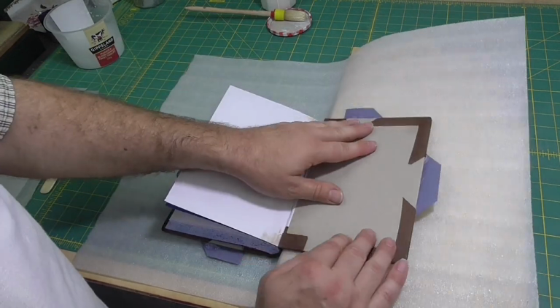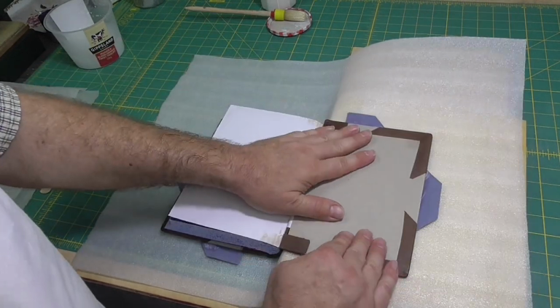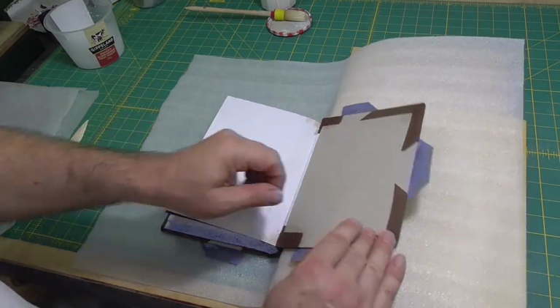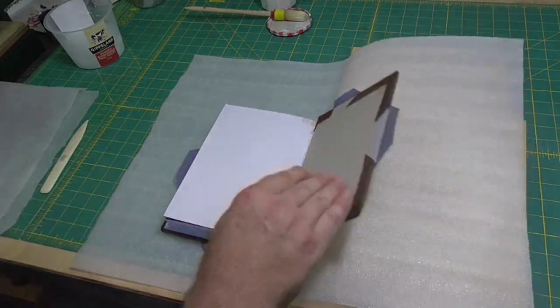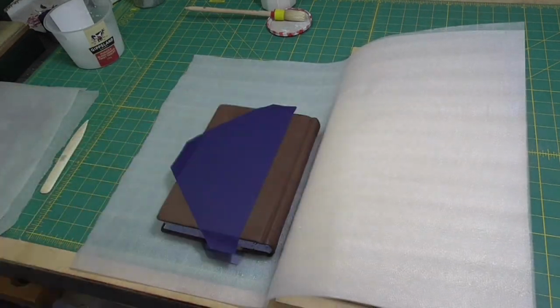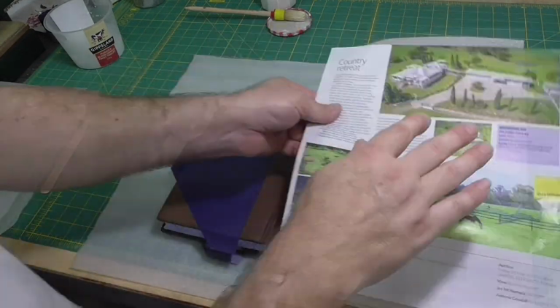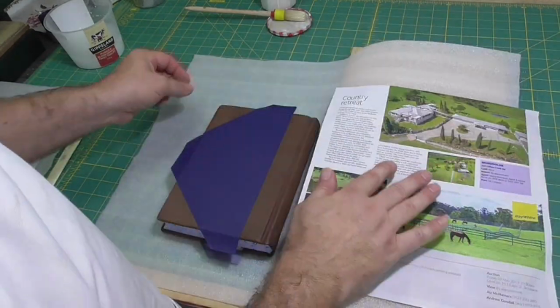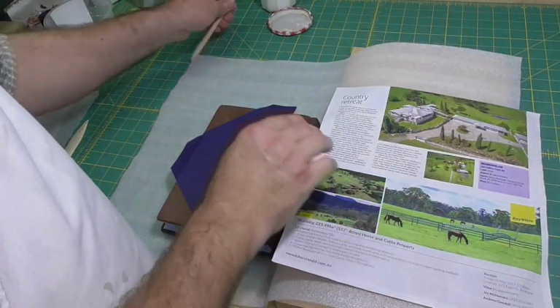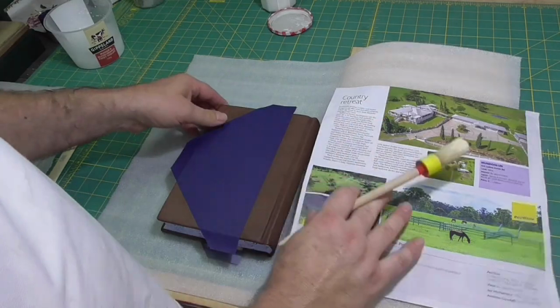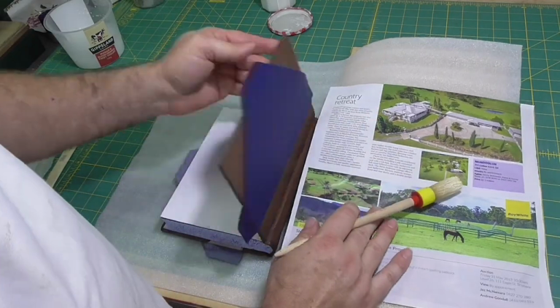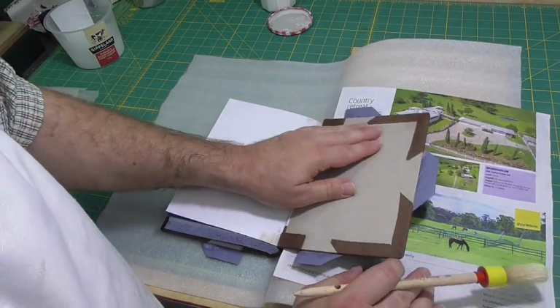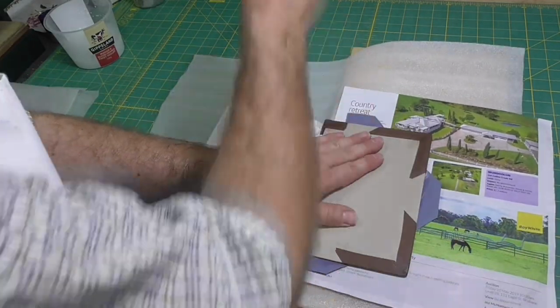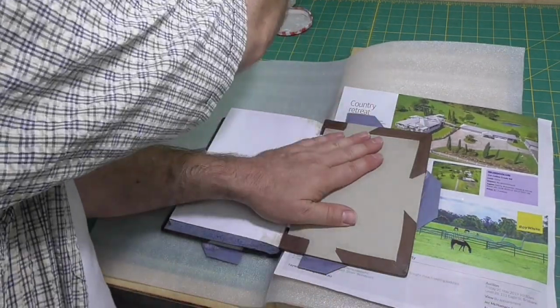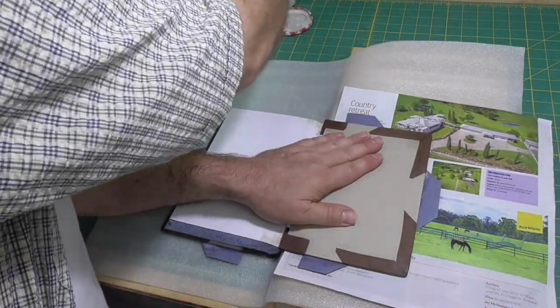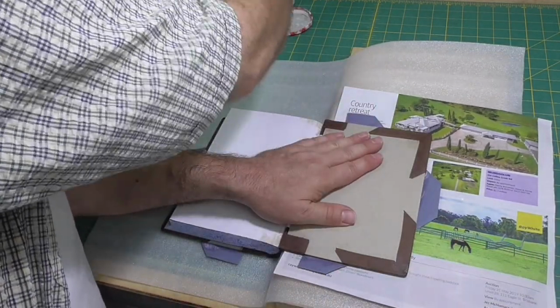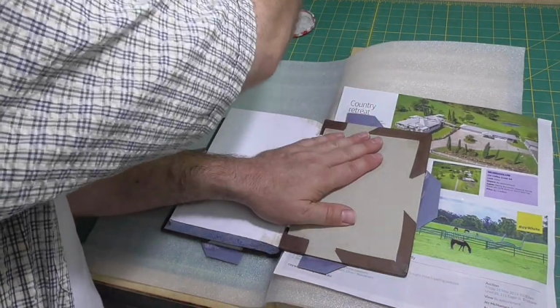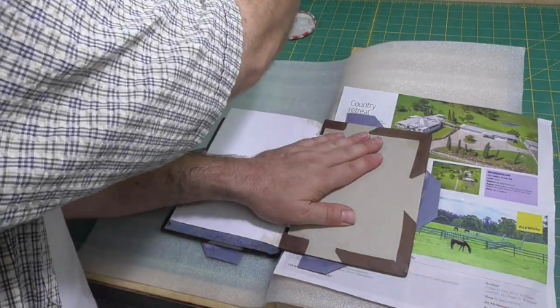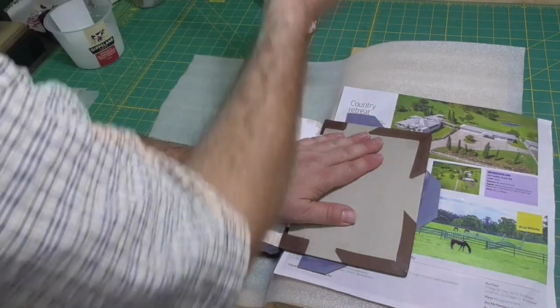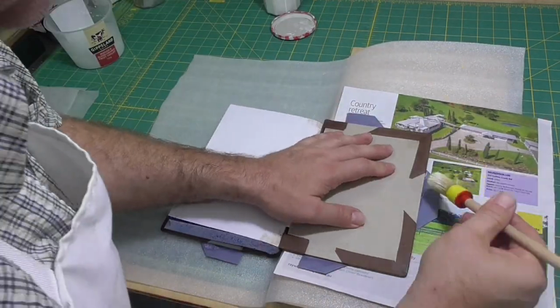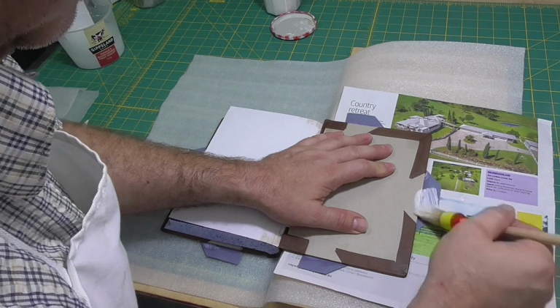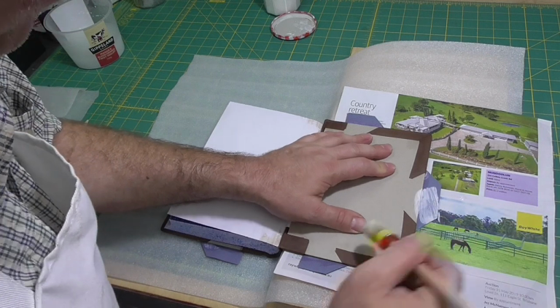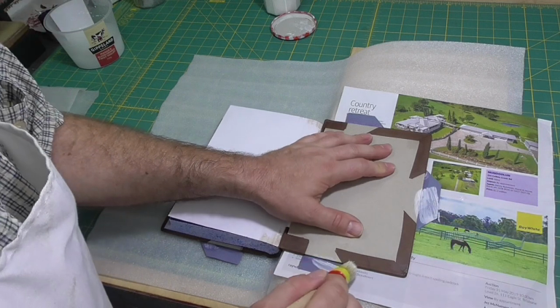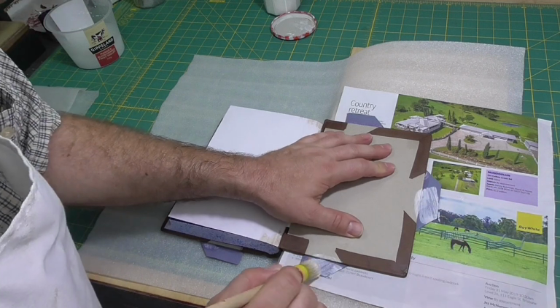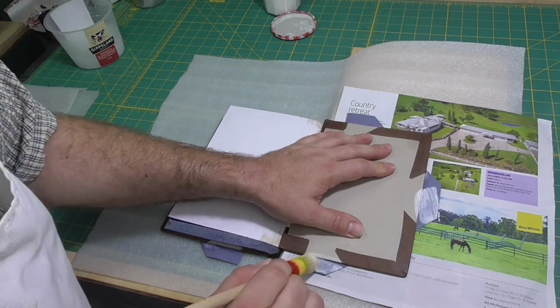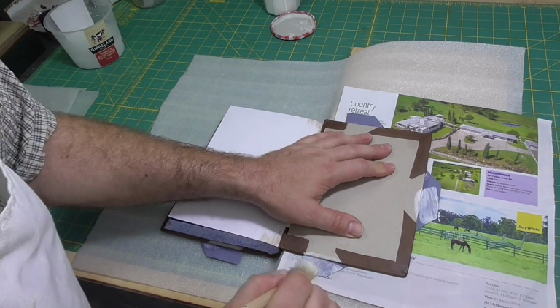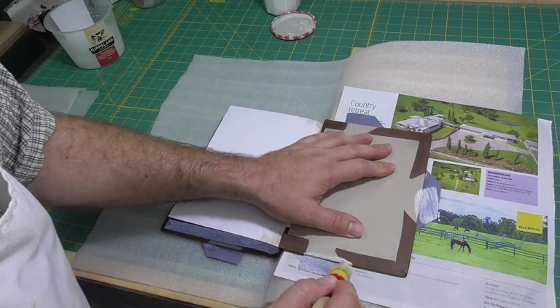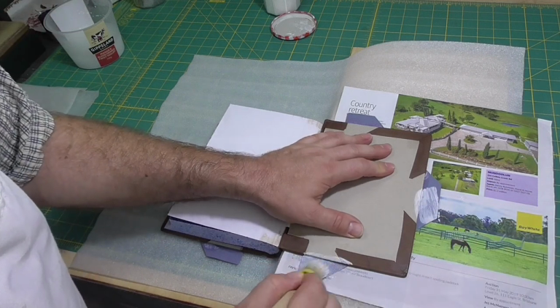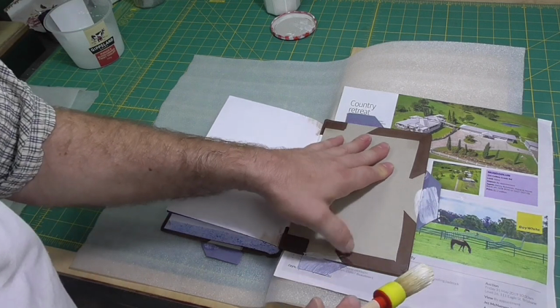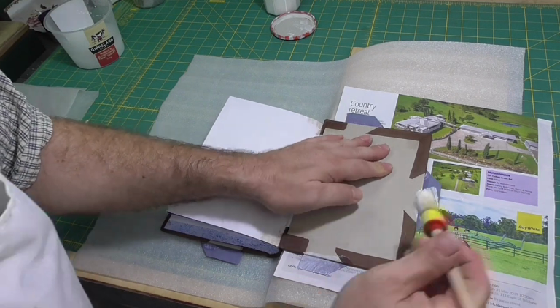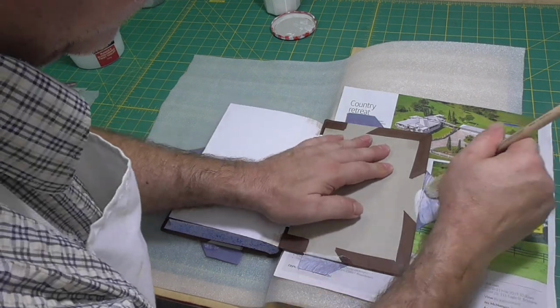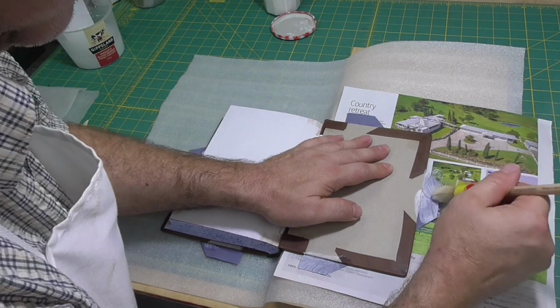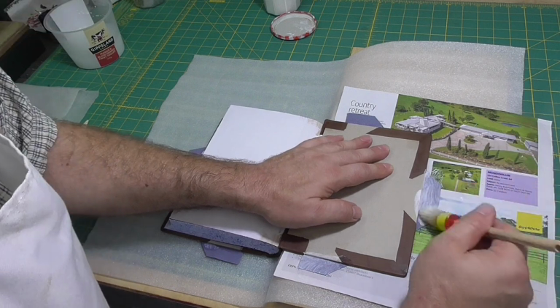The first time you open the boards after putting the spine leather on, the opening is going to be very stiff. So just open it gently — after it's been opened once, it'll open up fine.